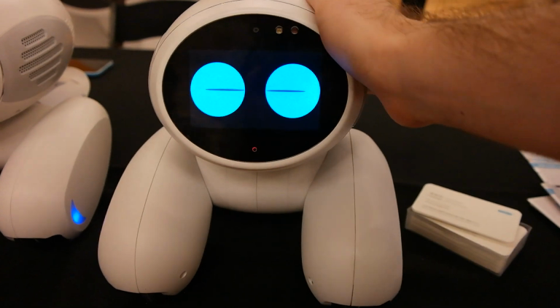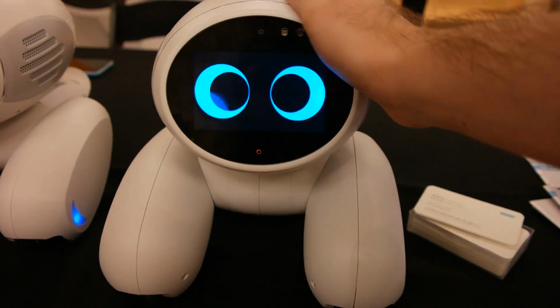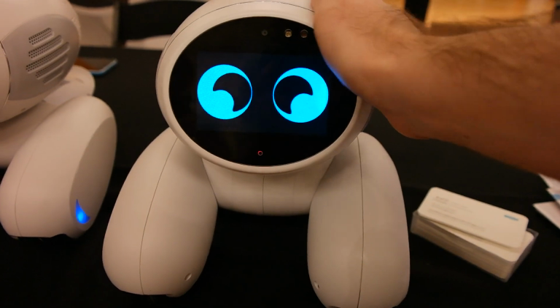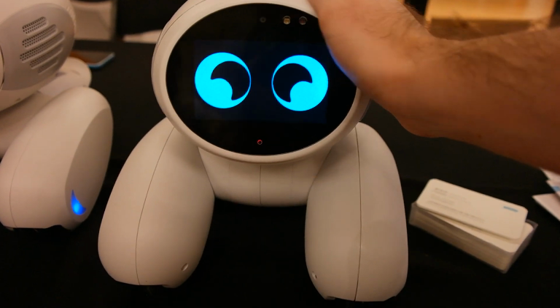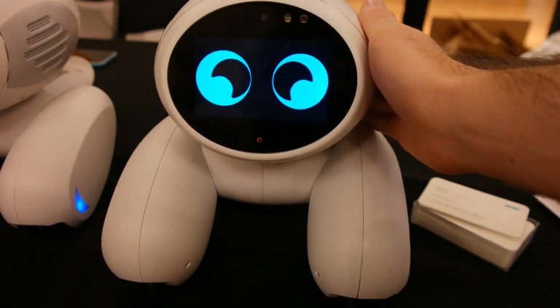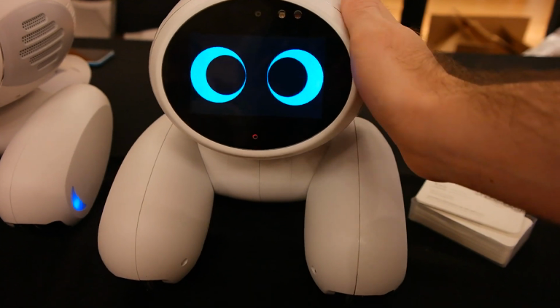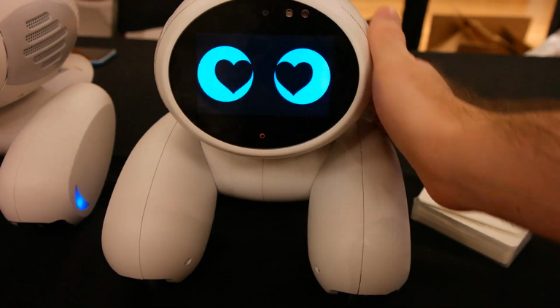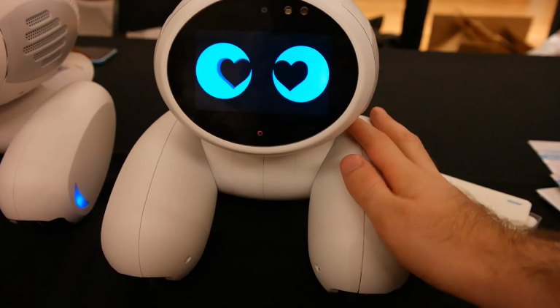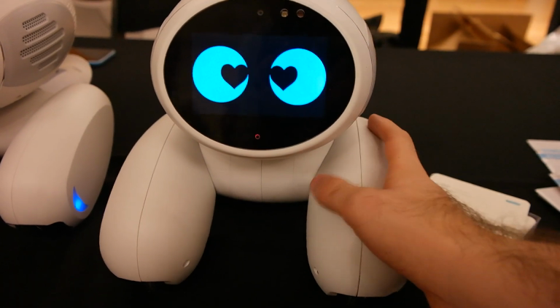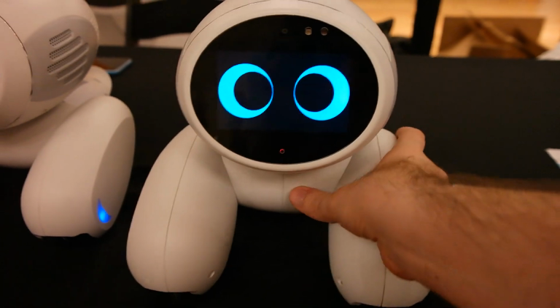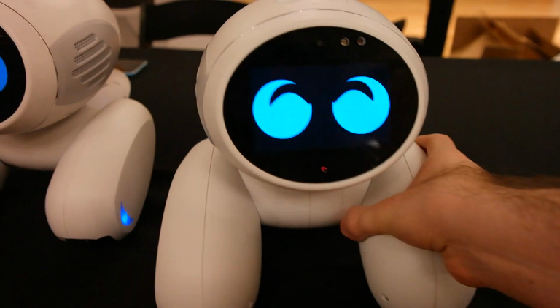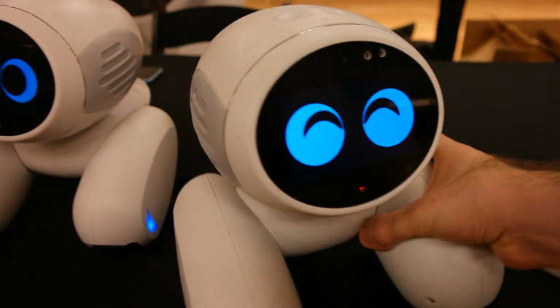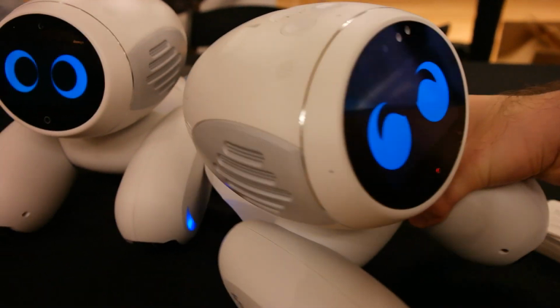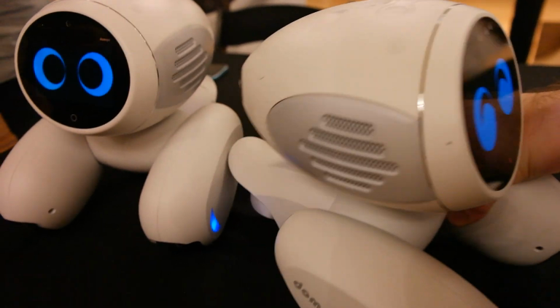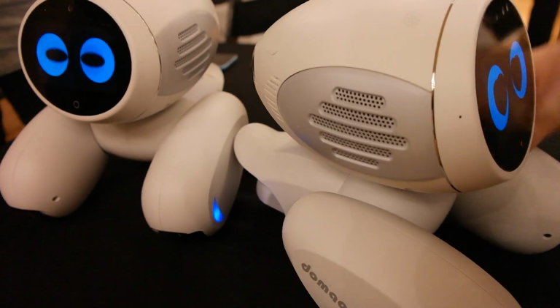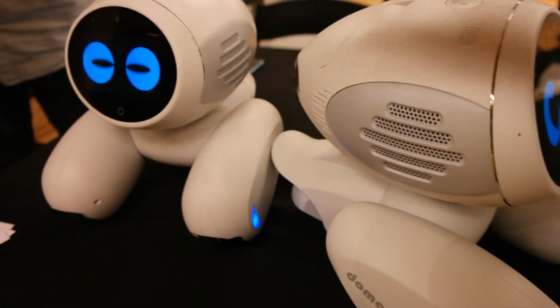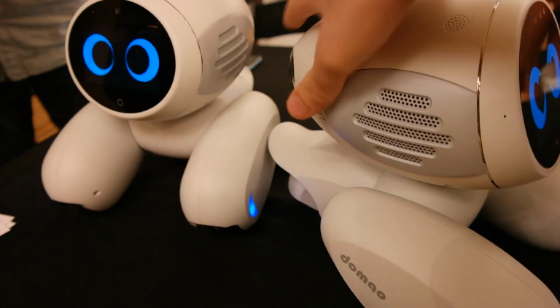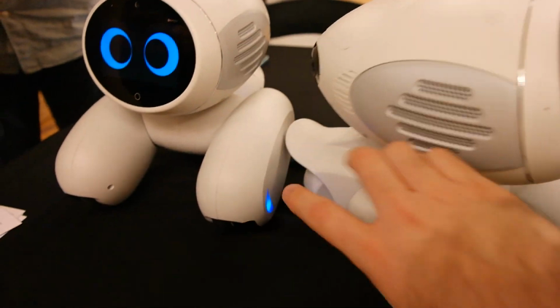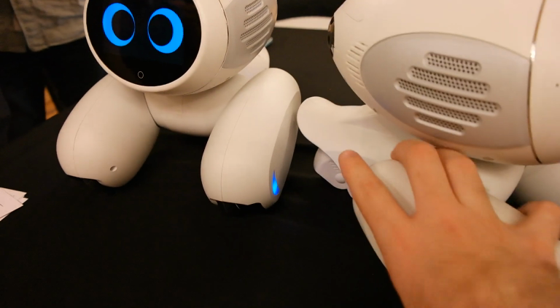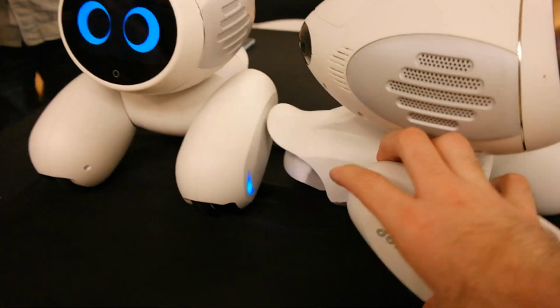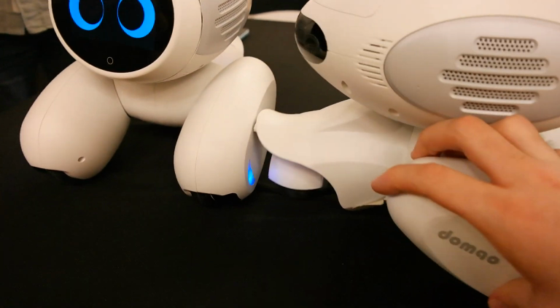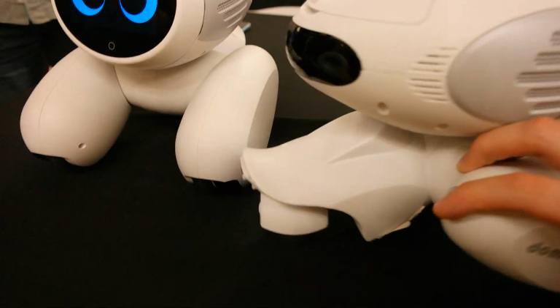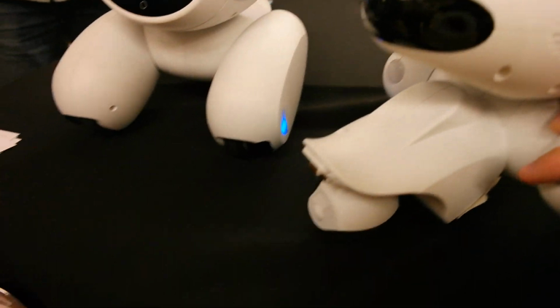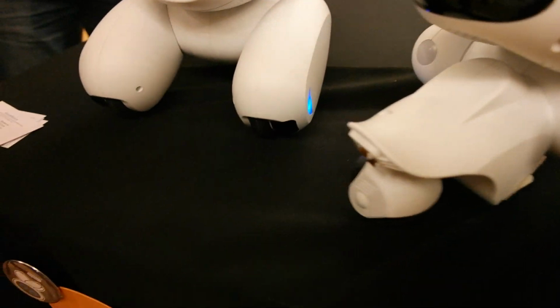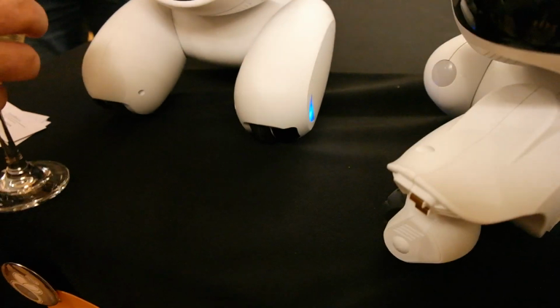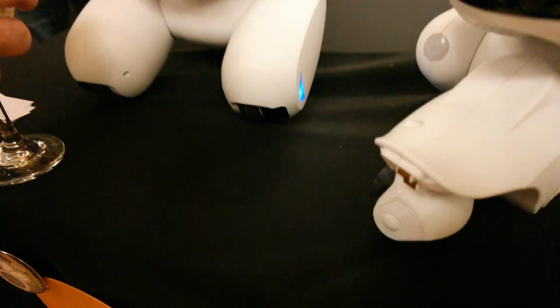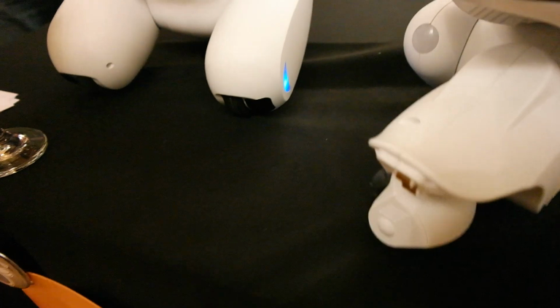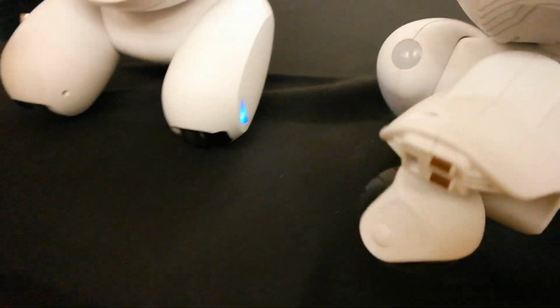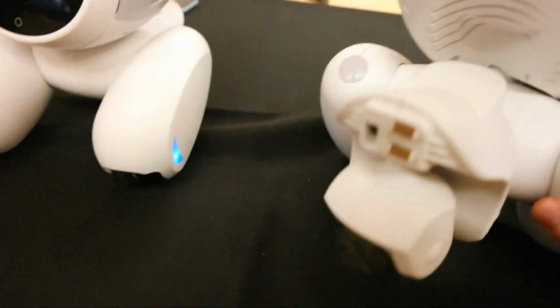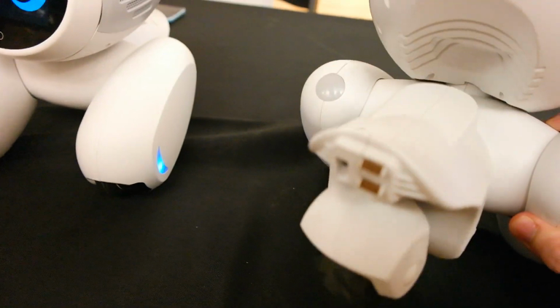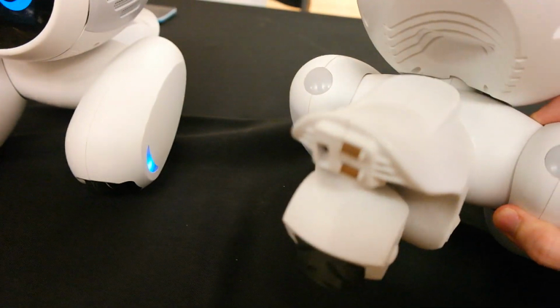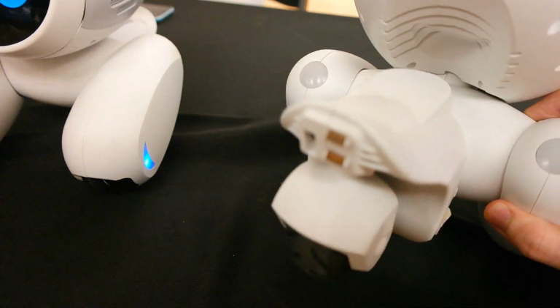So we've seen it make all types of cute faces, and you'll see in the back here that it has chargers on the back. It lasts about four to five hours before it goes to its own charging dock.